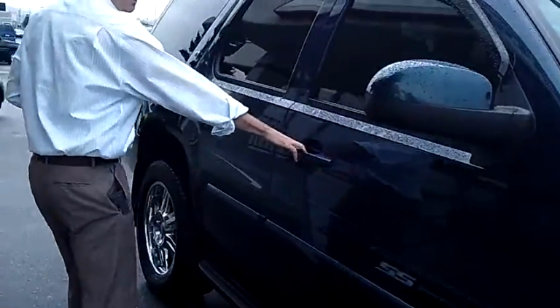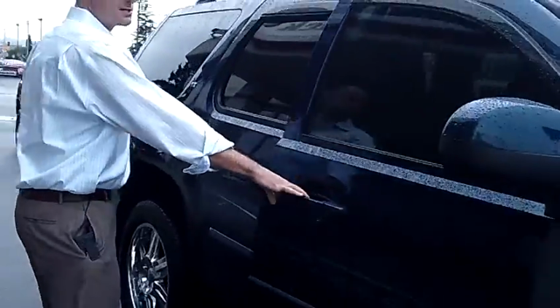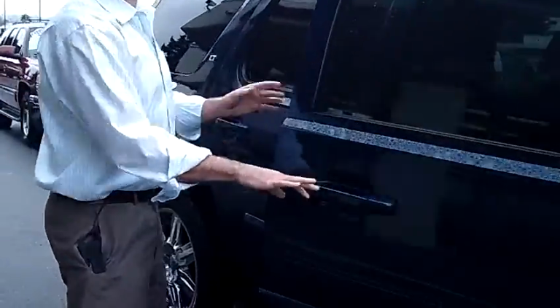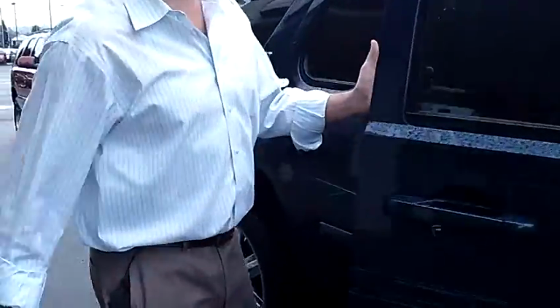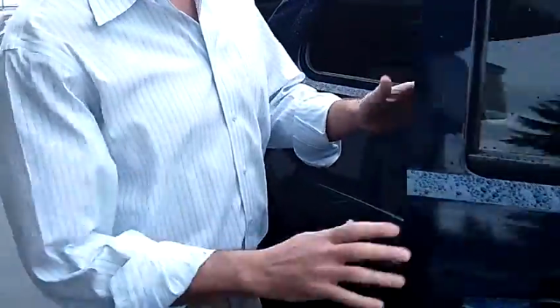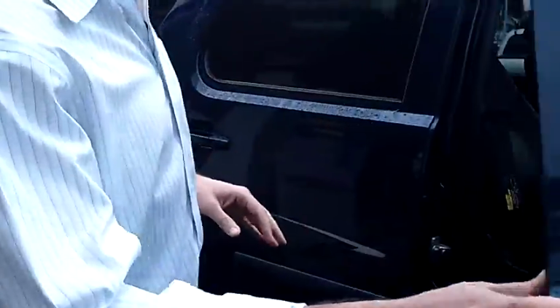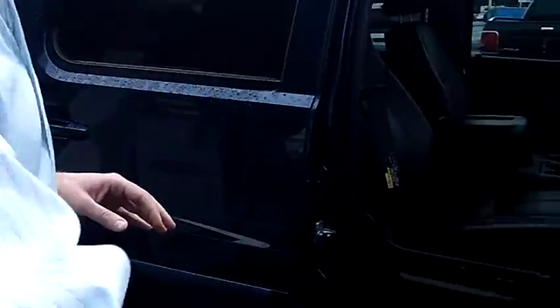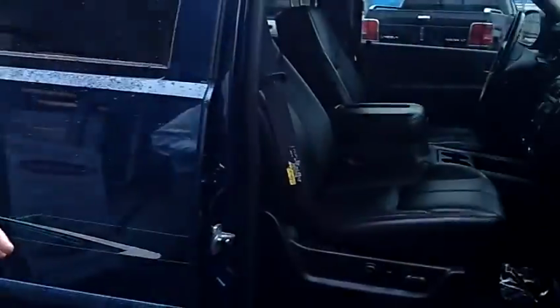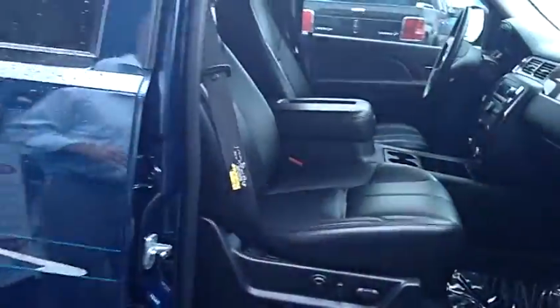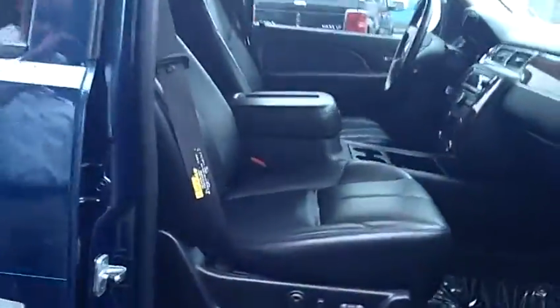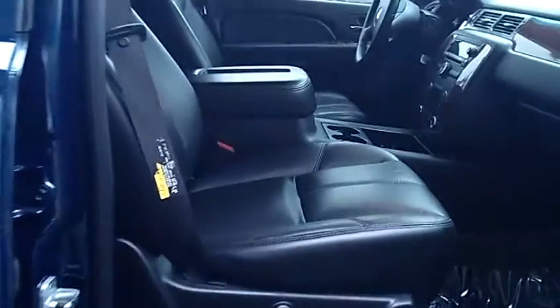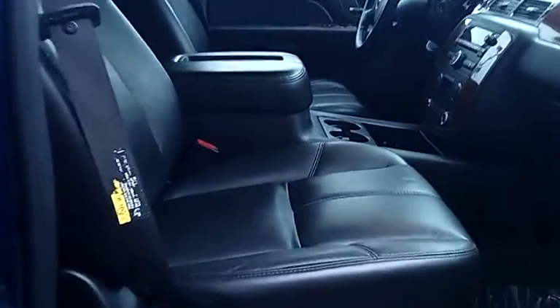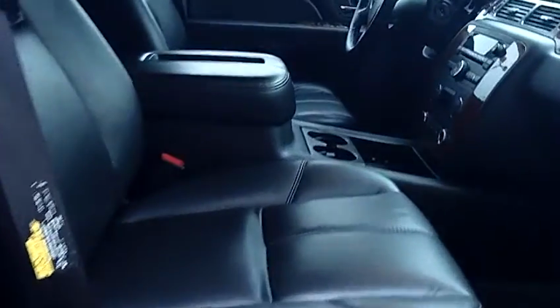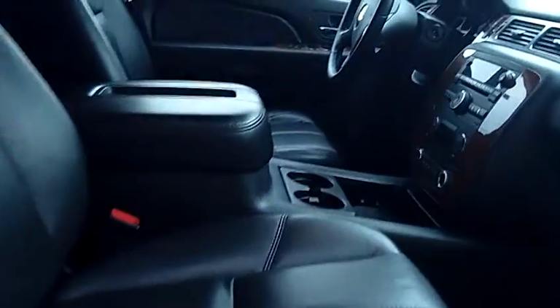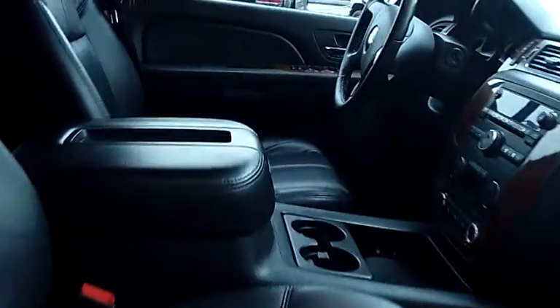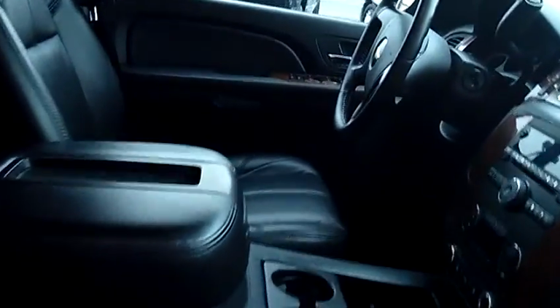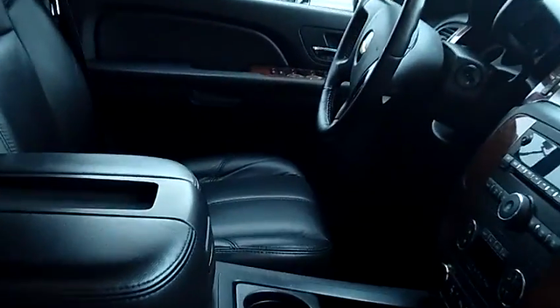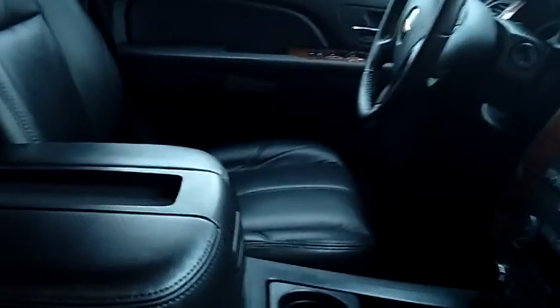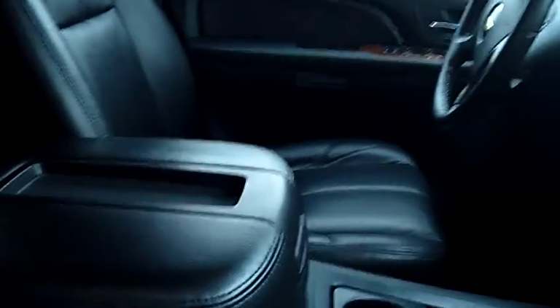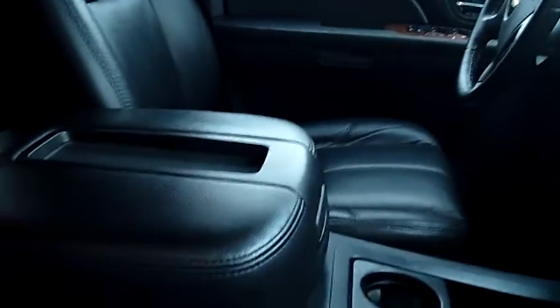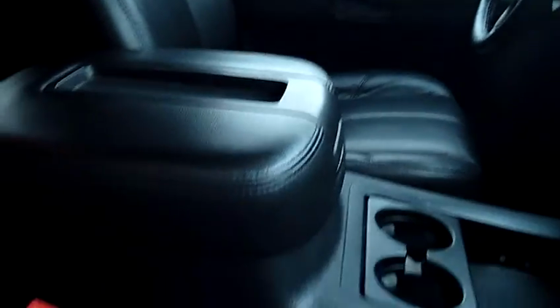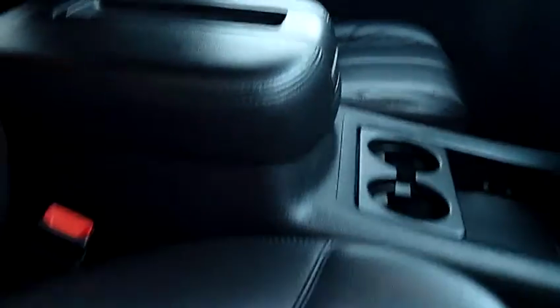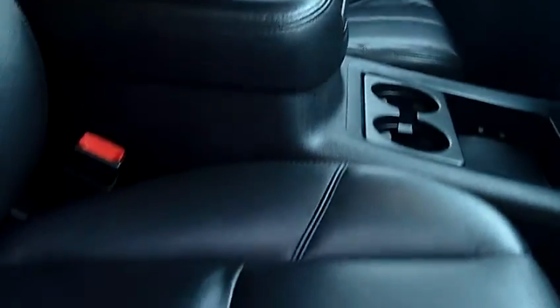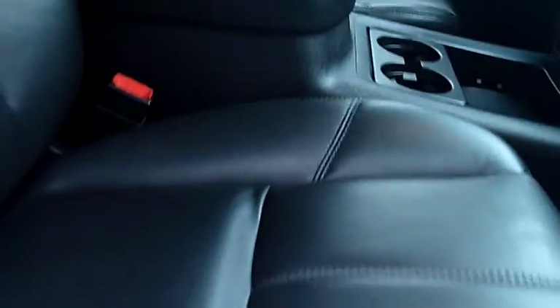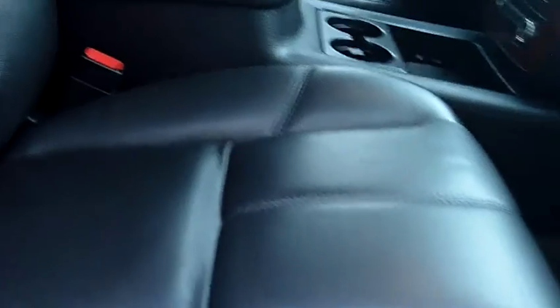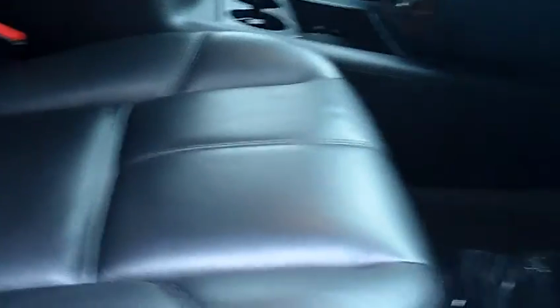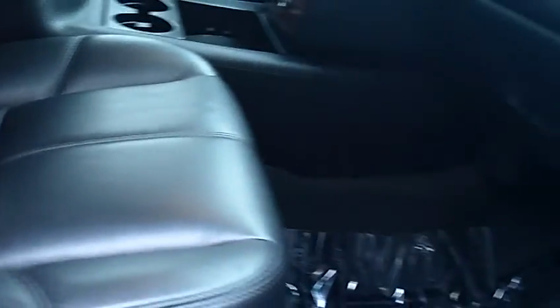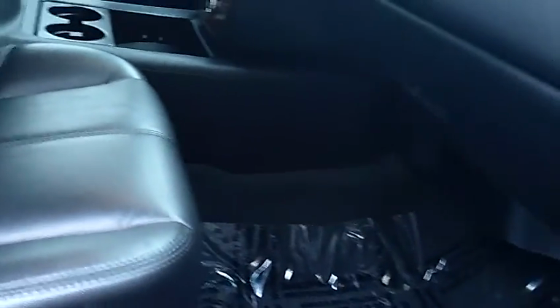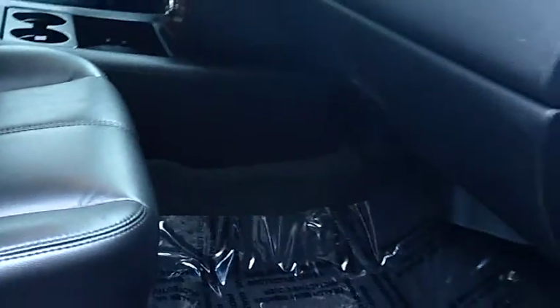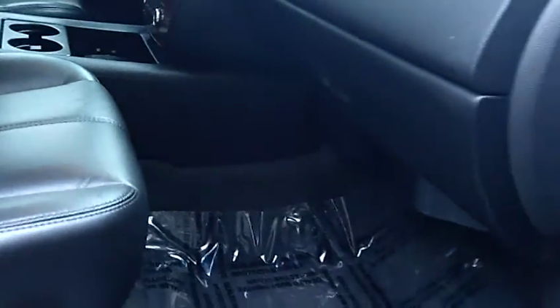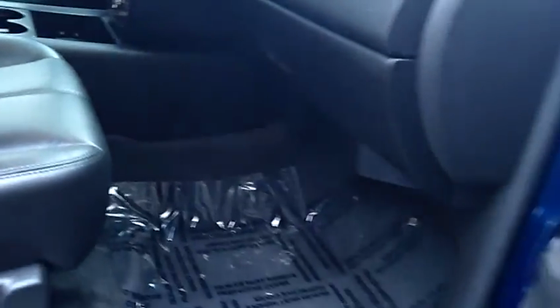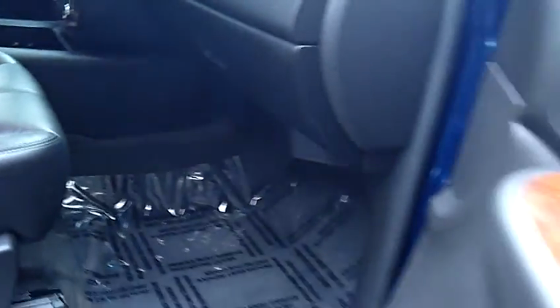Not only is it perfect on the outside, same holds true for the interior. As we look inside, I'd like you to take notice of the condition of the interior. The leather seats, the carpet, the dash — everything is absolutely perfect on this vehicle.